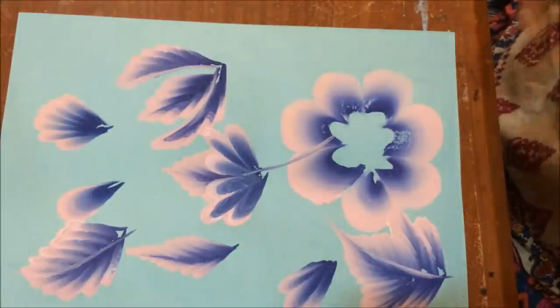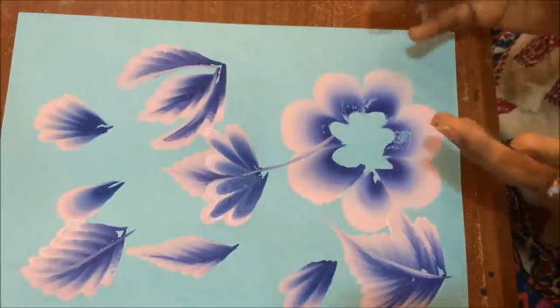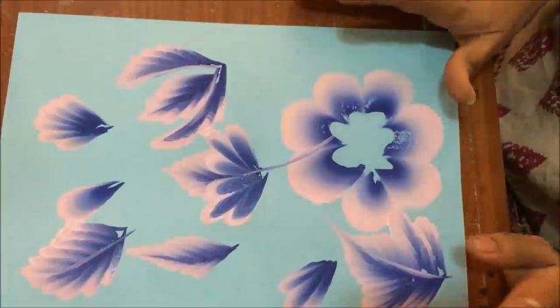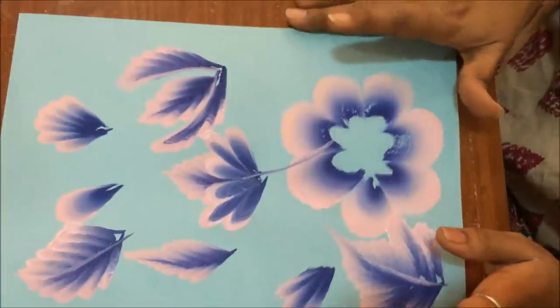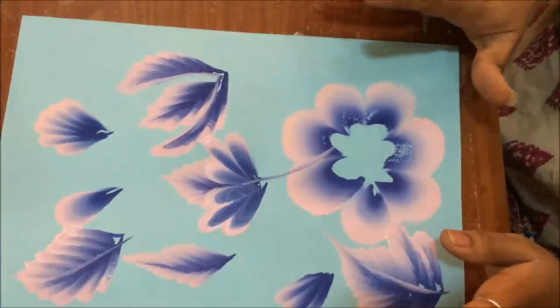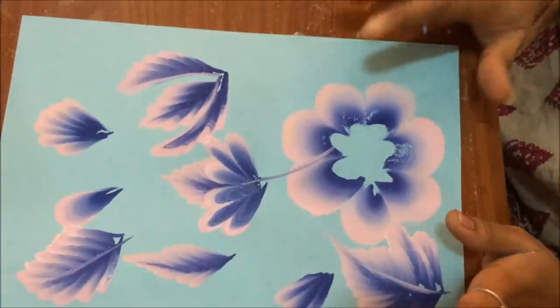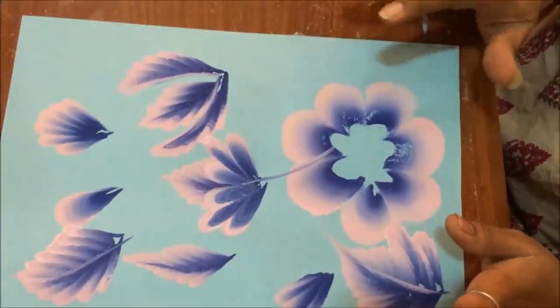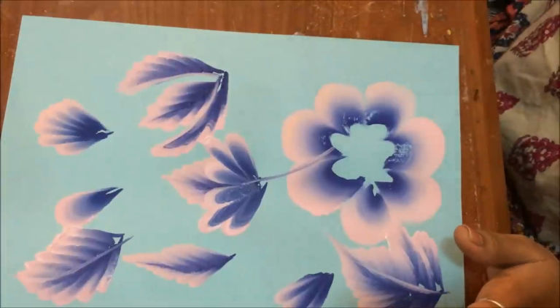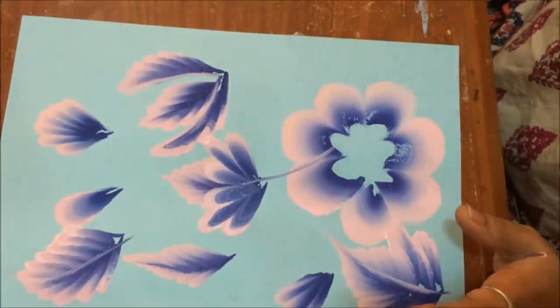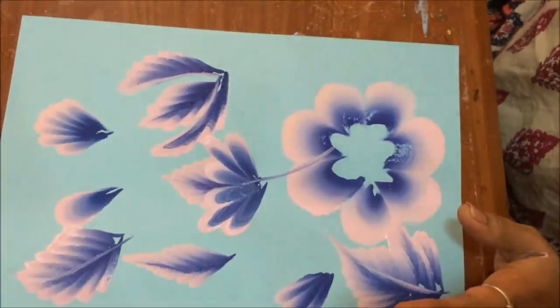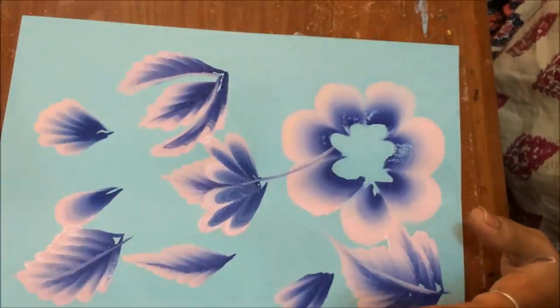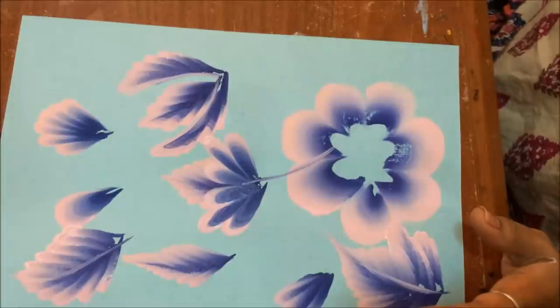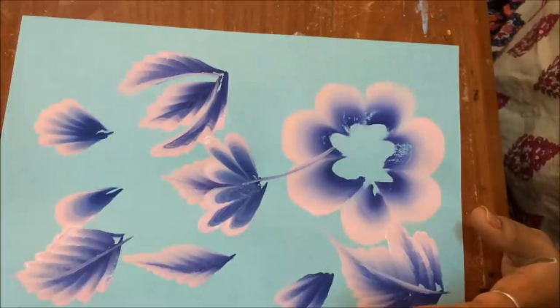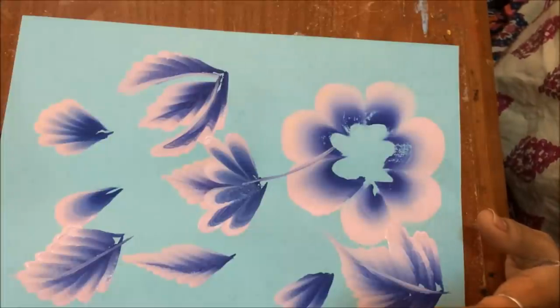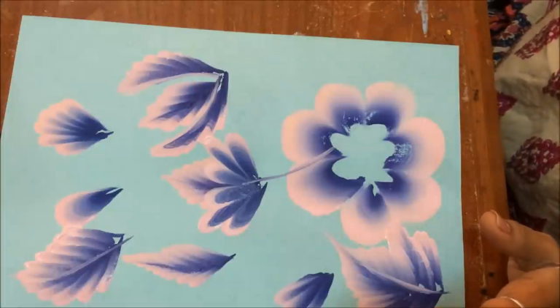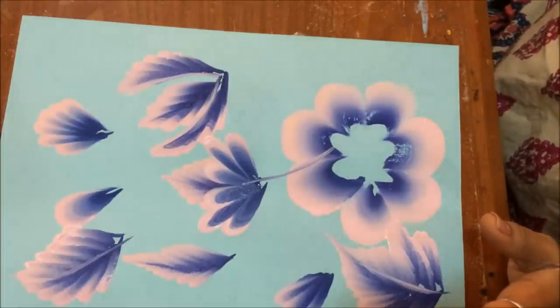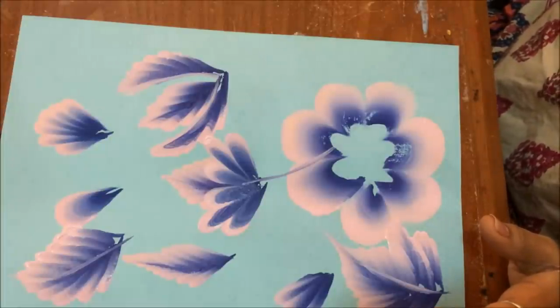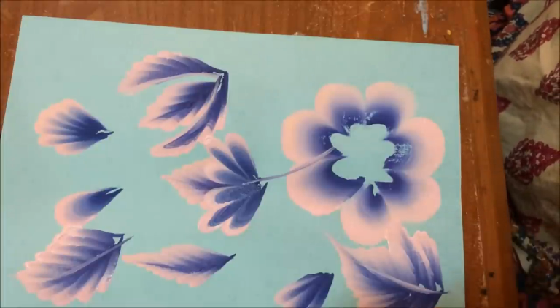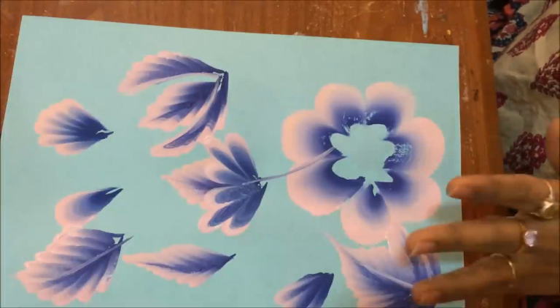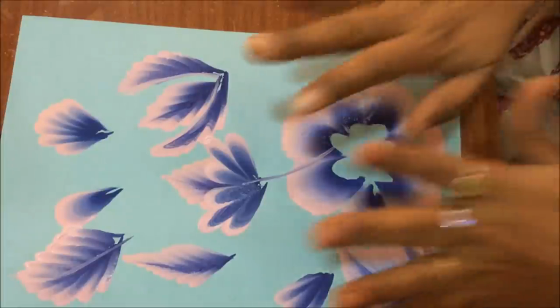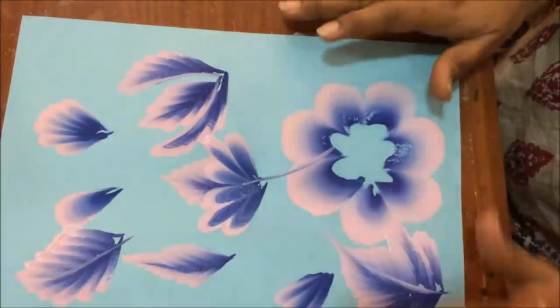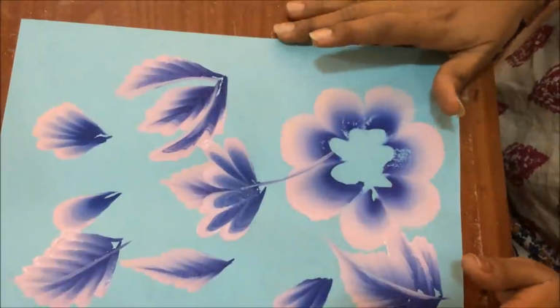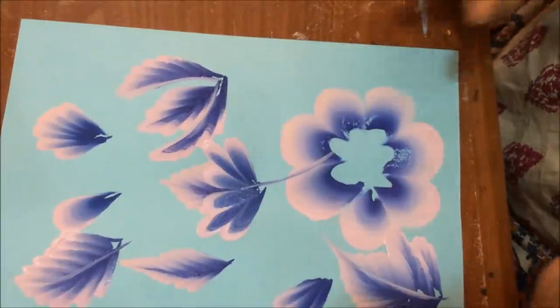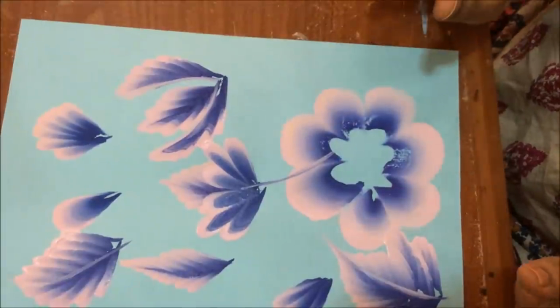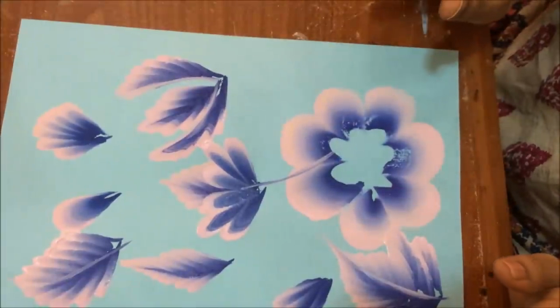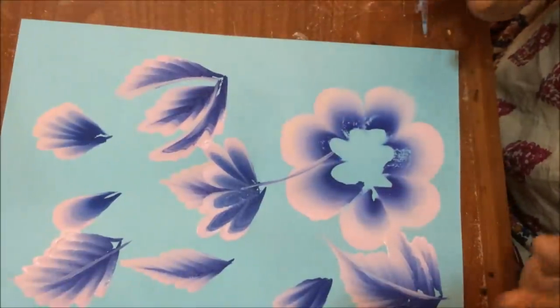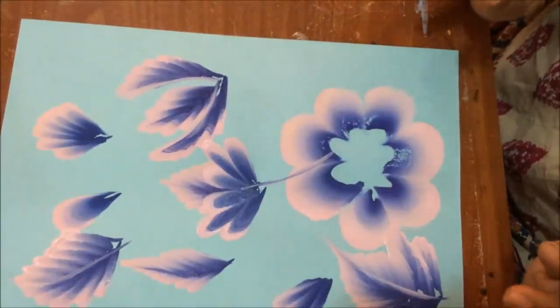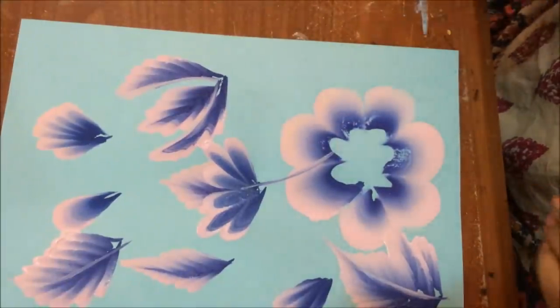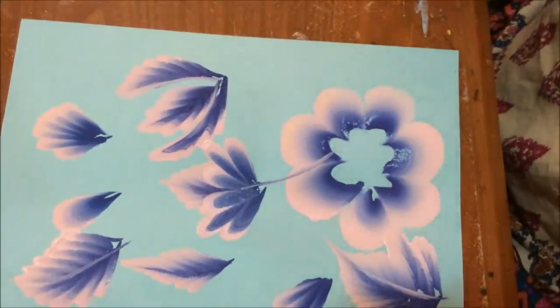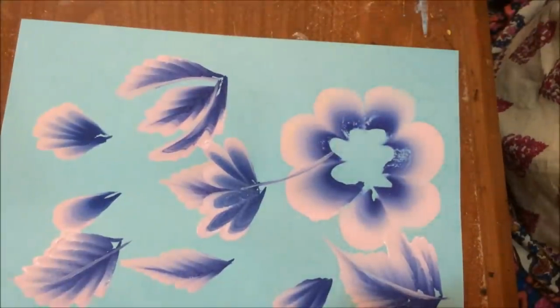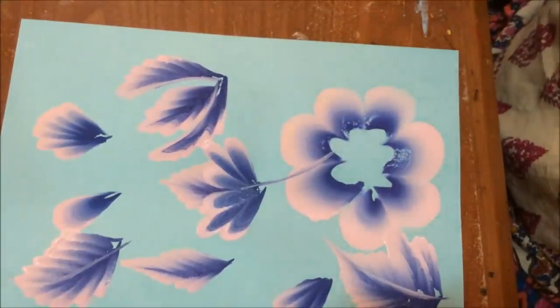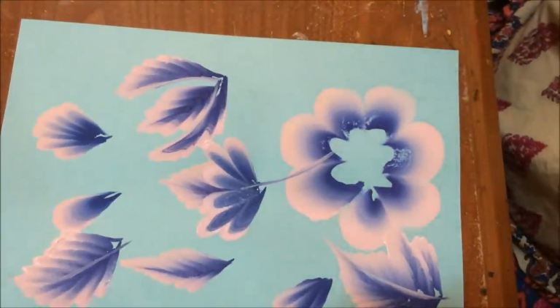I think this will be helpful for many of you who are very doubtful about these strokes. Please come down and comment if you have any more doubts - I'll be very happy to answer. Thank you, keep painting!